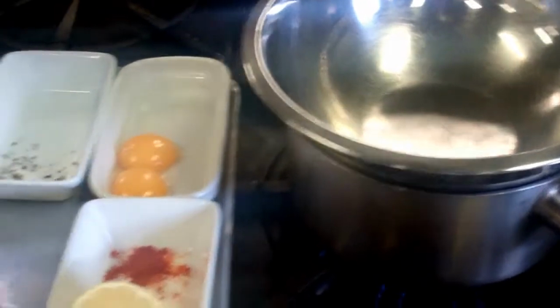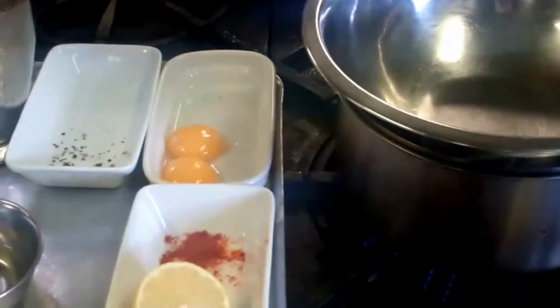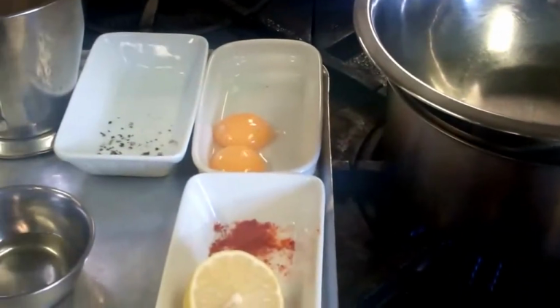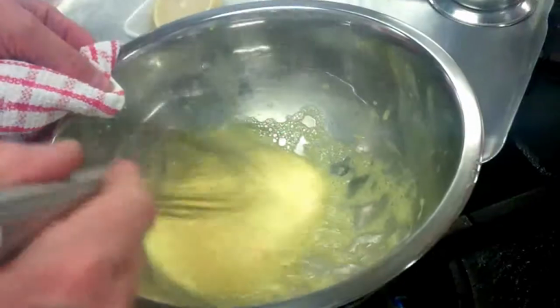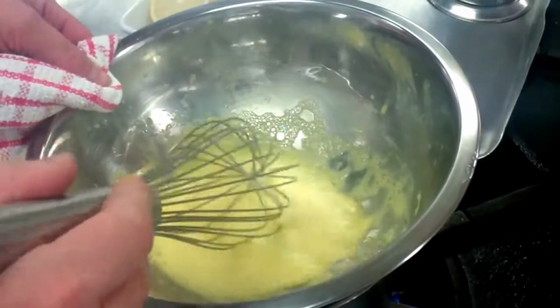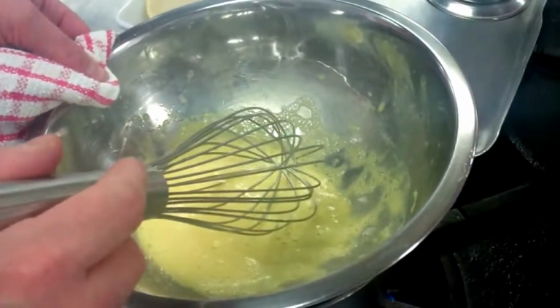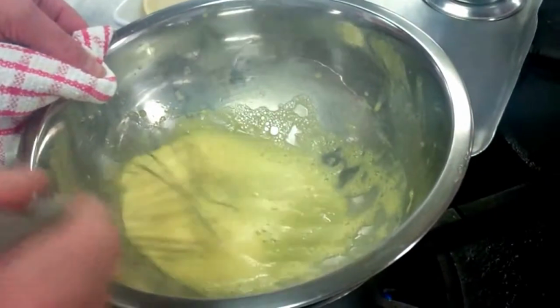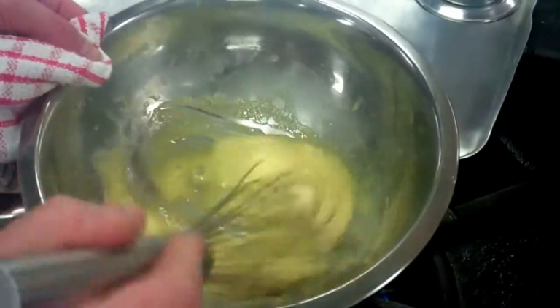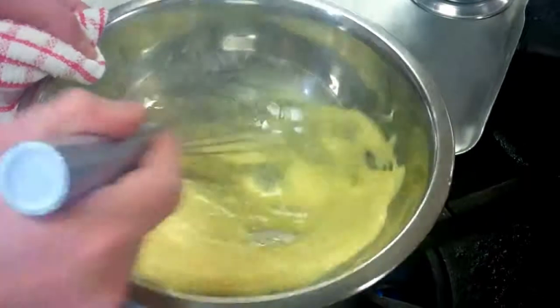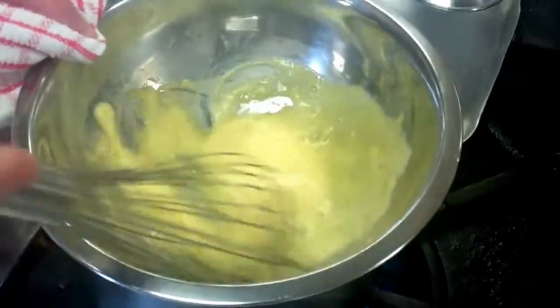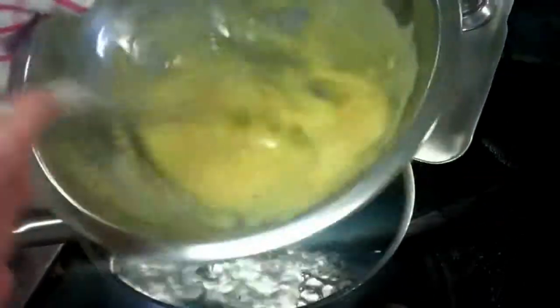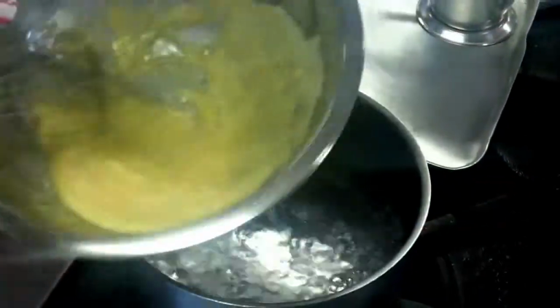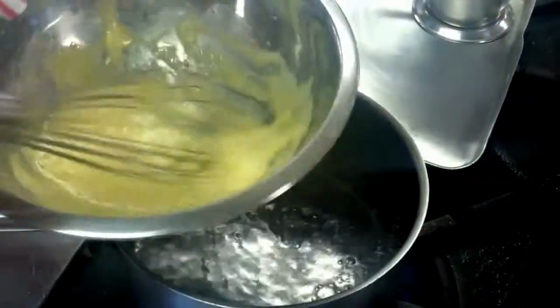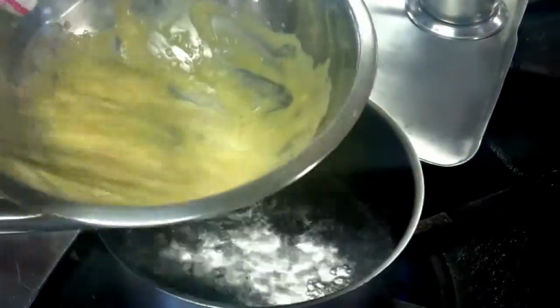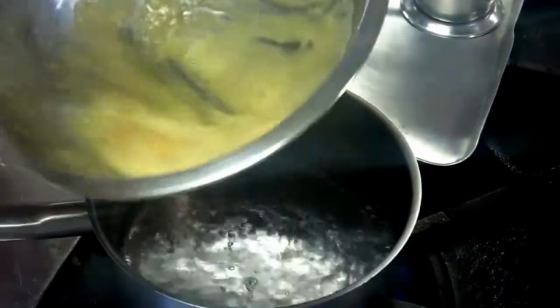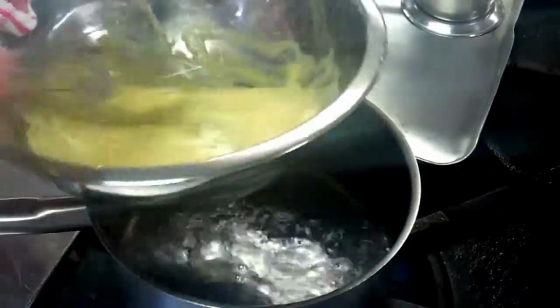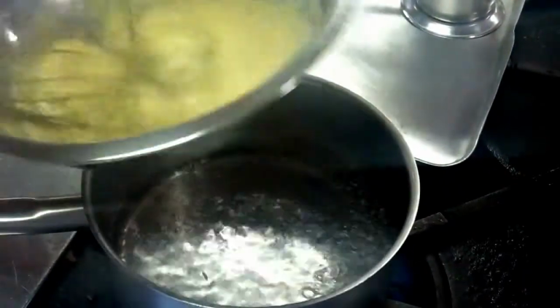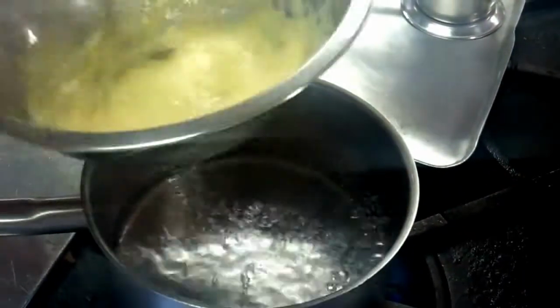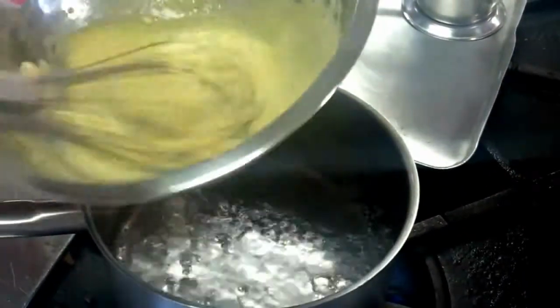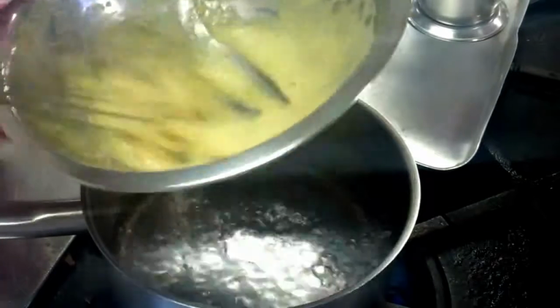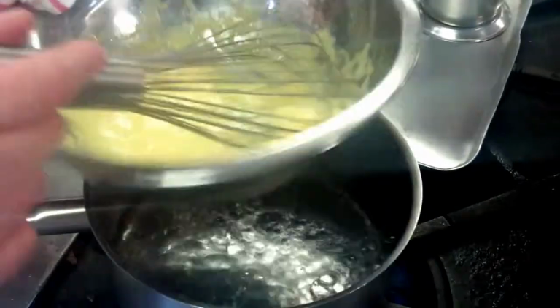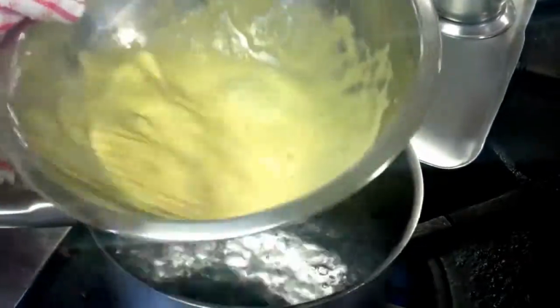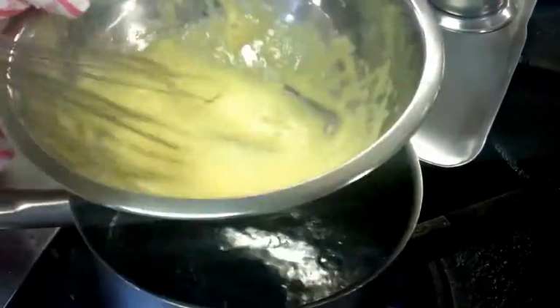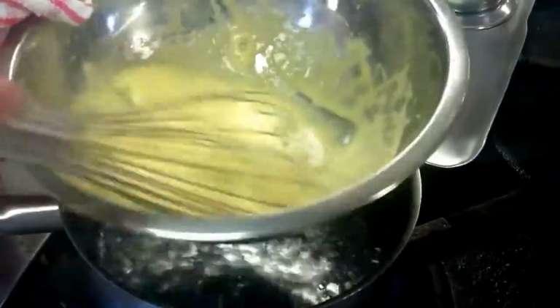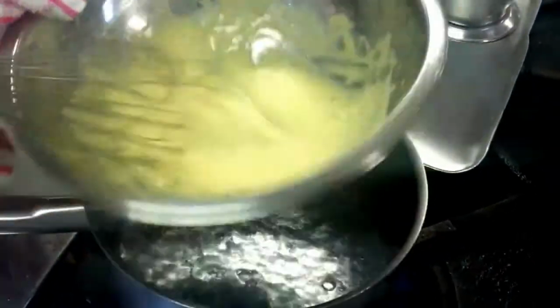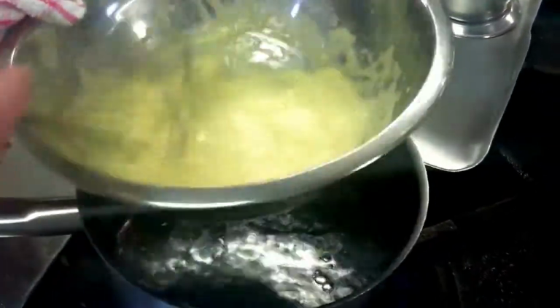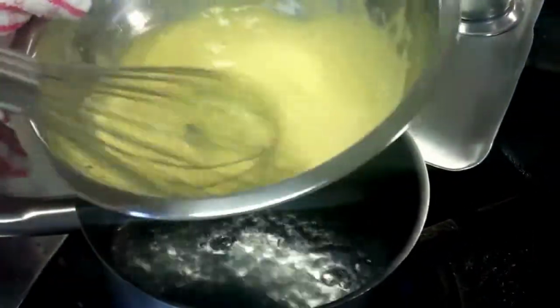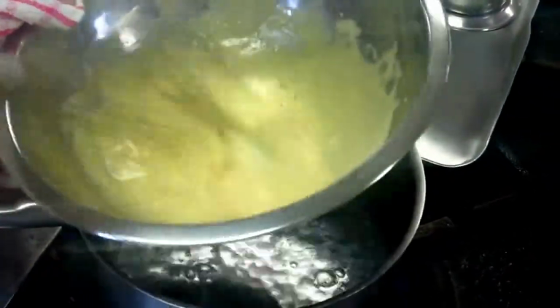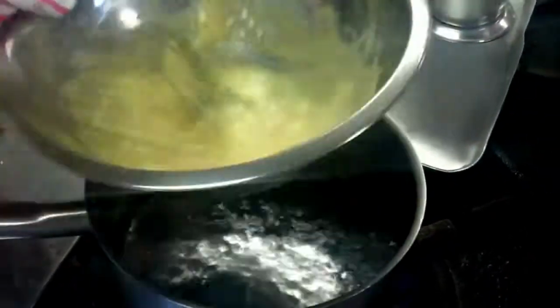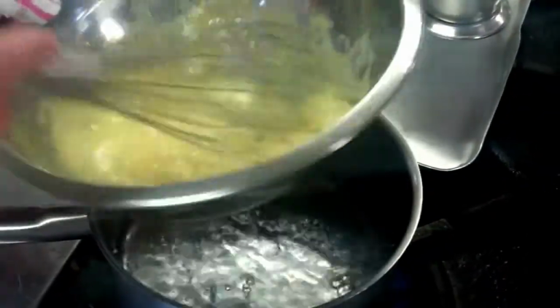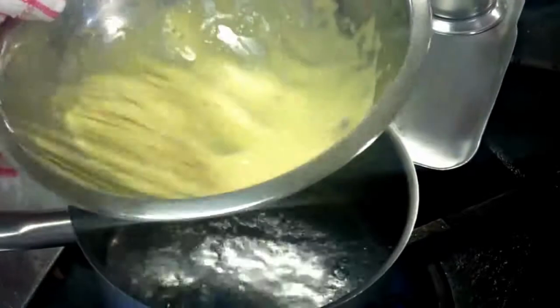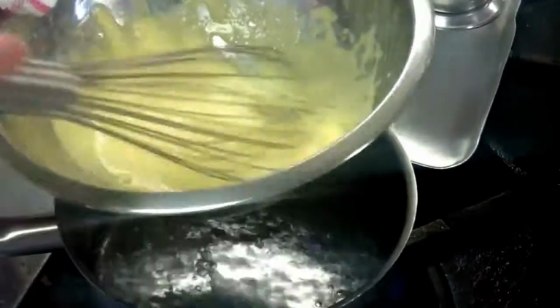So stage one. We have to beat our egg and cook our egg out. I have a little bit of vinegar in there as well, and there's a little bit of water. So we're going to keep whisking that until we cook our egg yolk out, and then we're slowly going to add our butter.